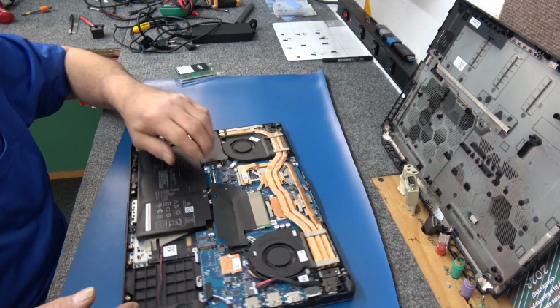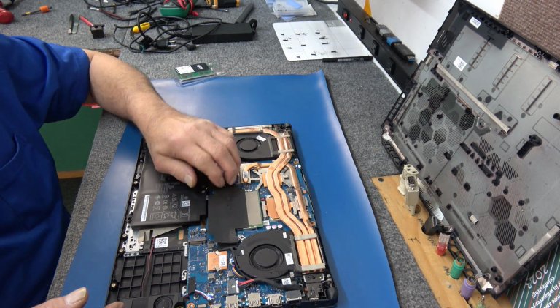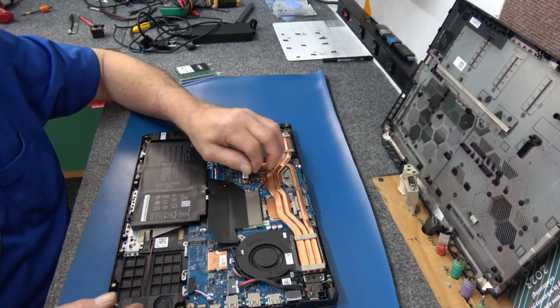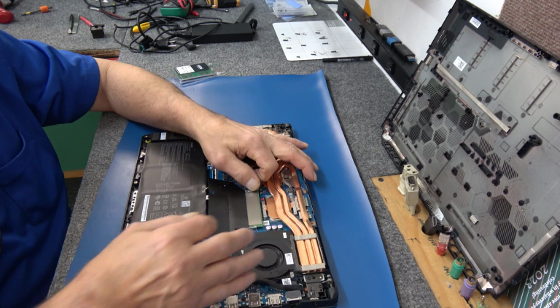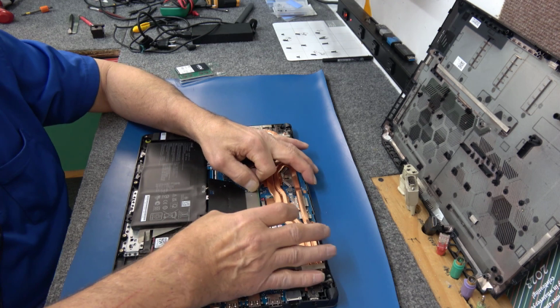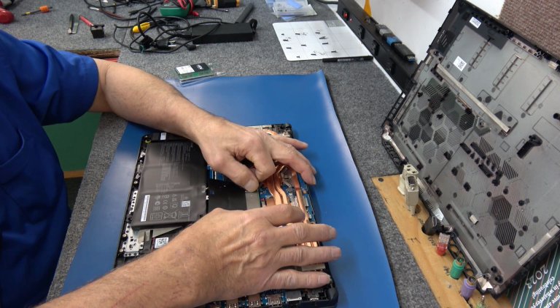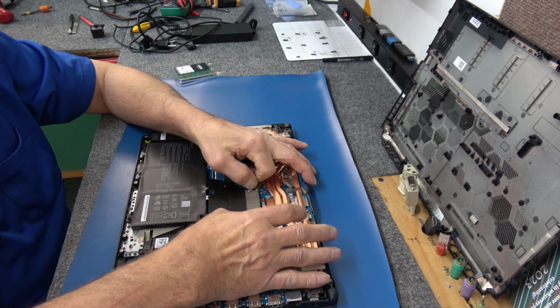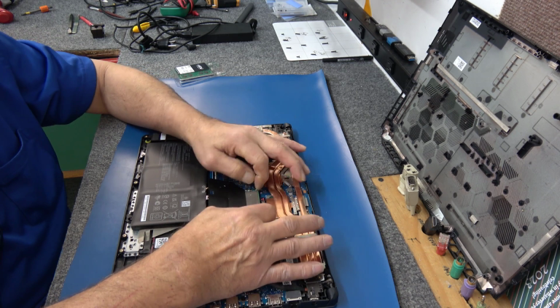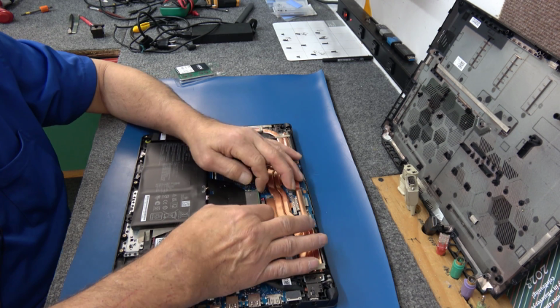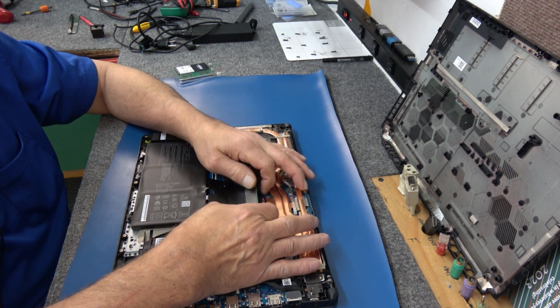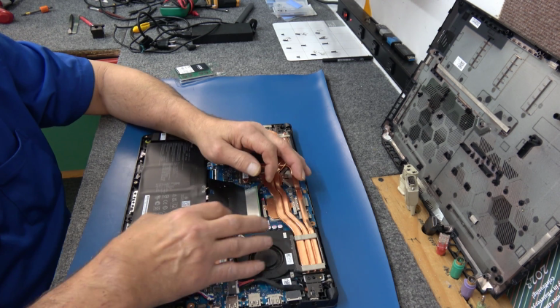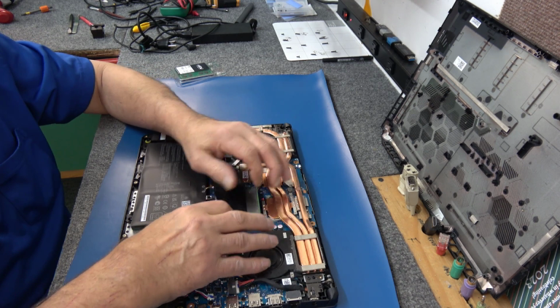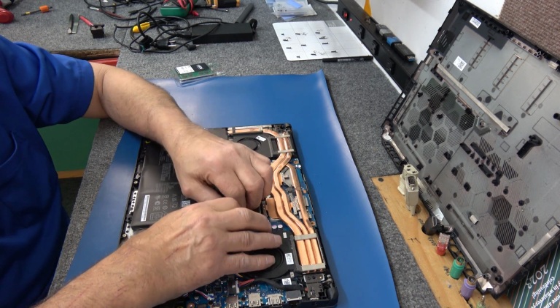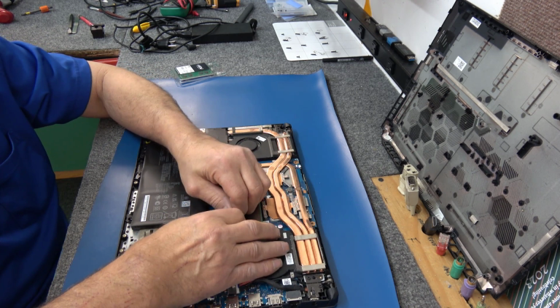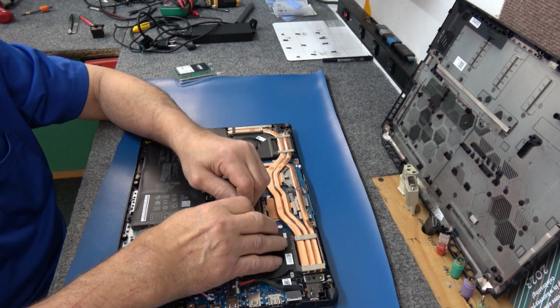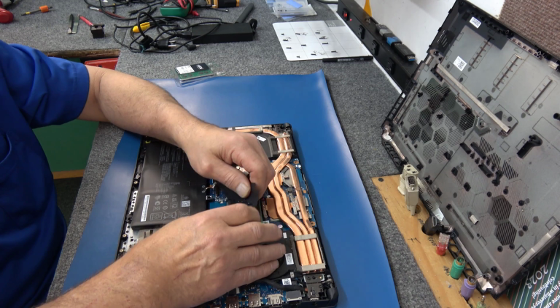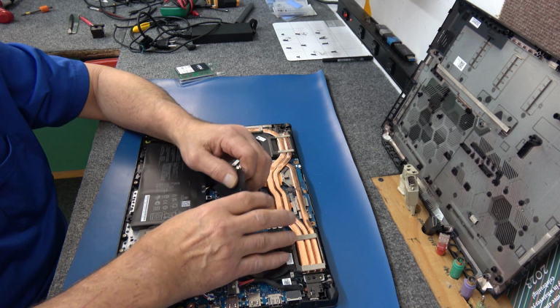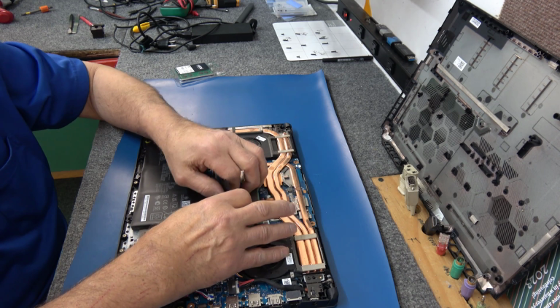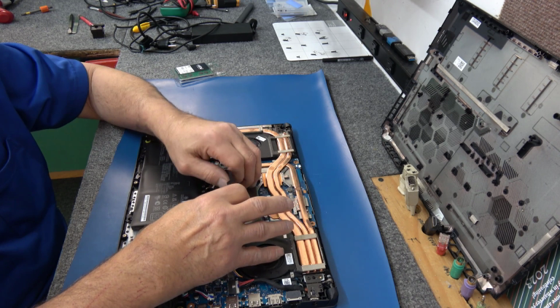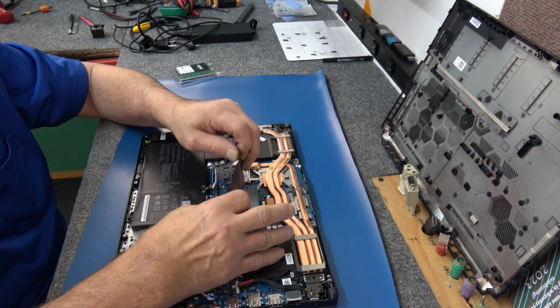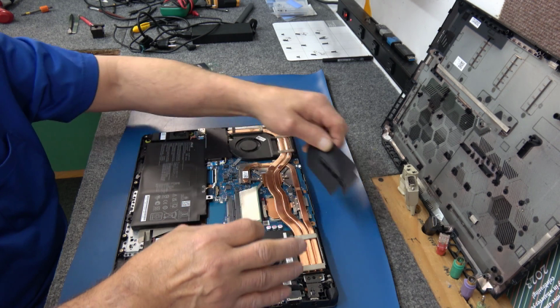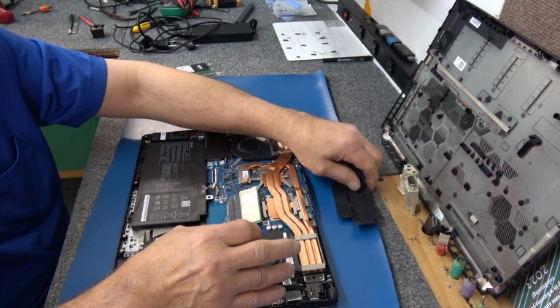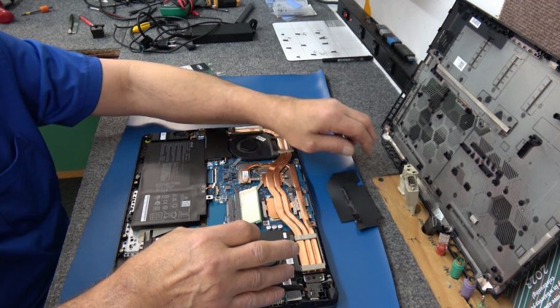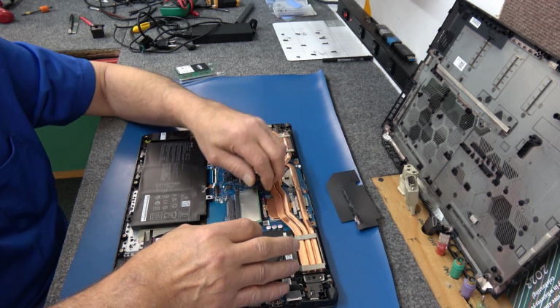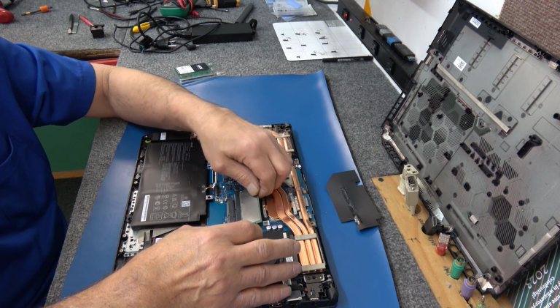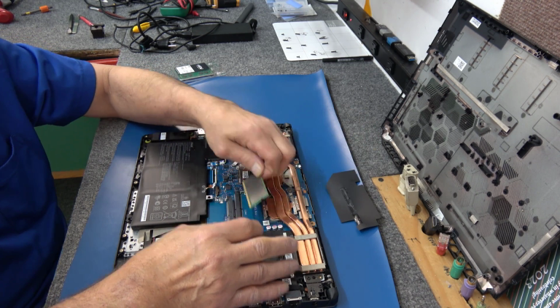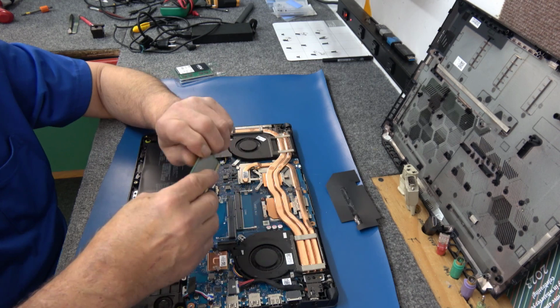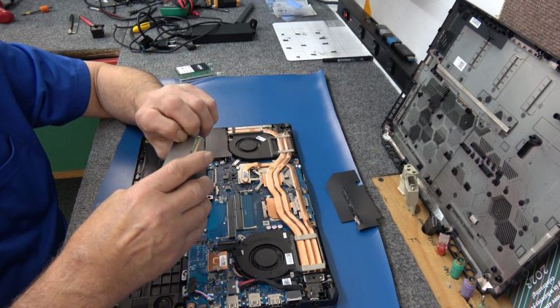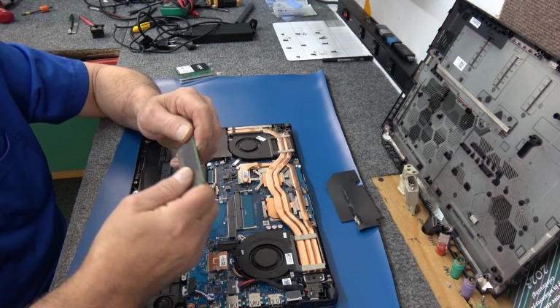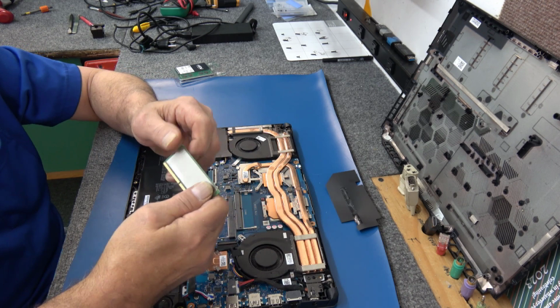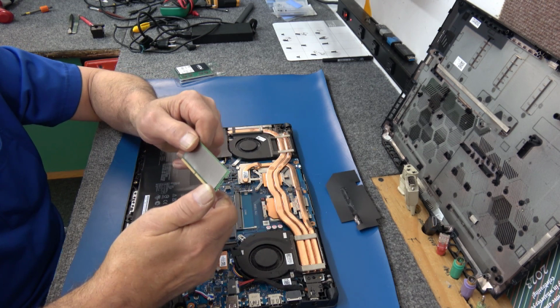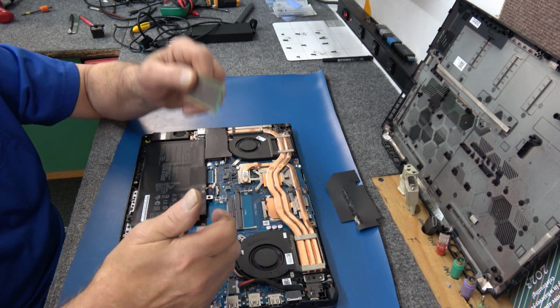Let's pop this 8GB stick out of here. They've got a thermal pad stuck to it — I hate this stuff. Remember to put that back on. Here's our 8GB stick.